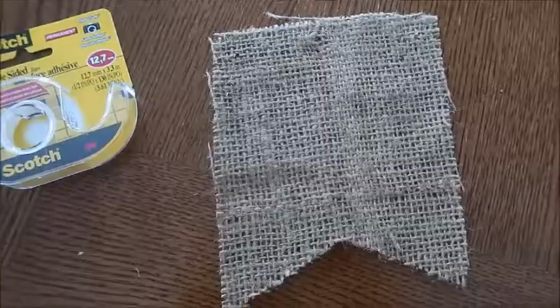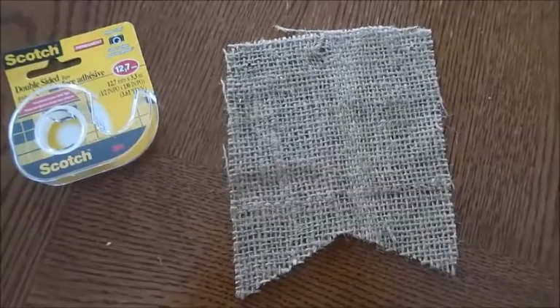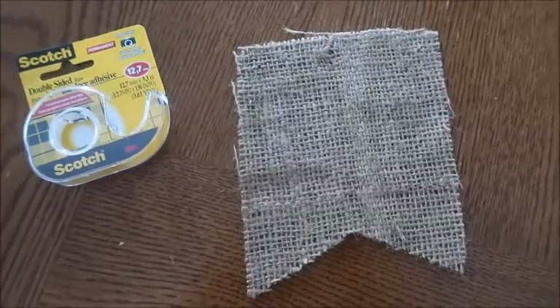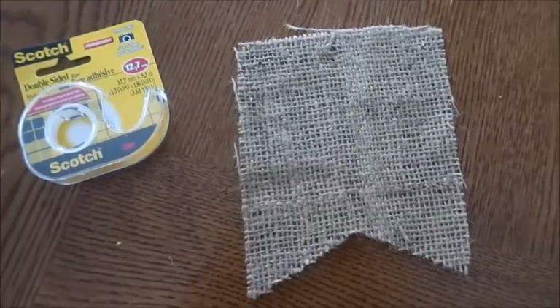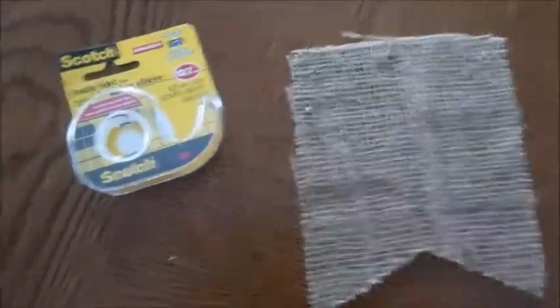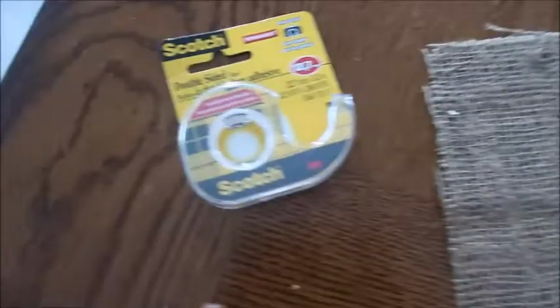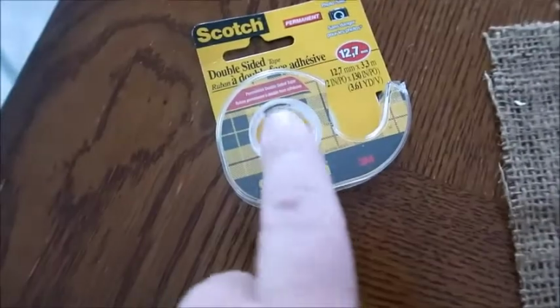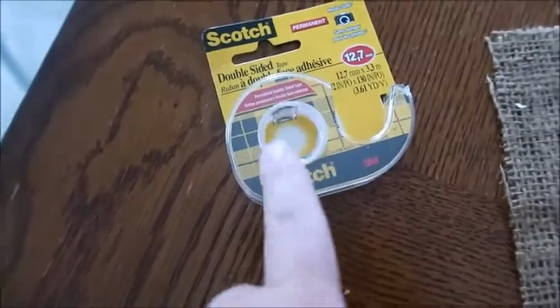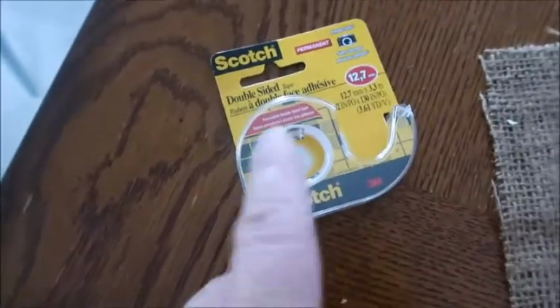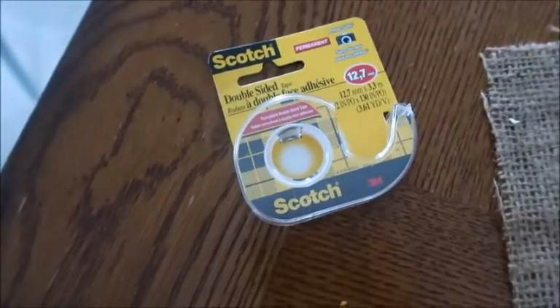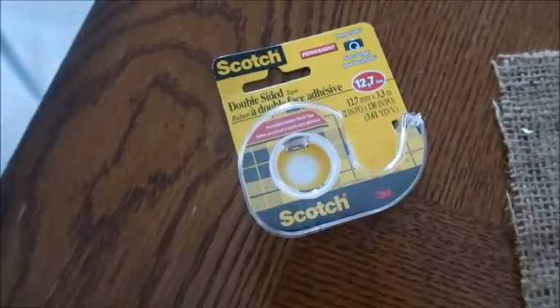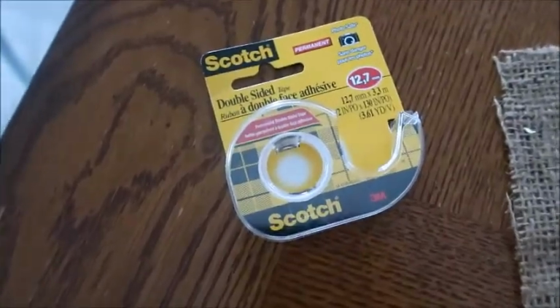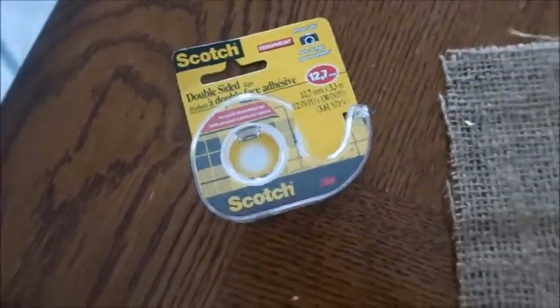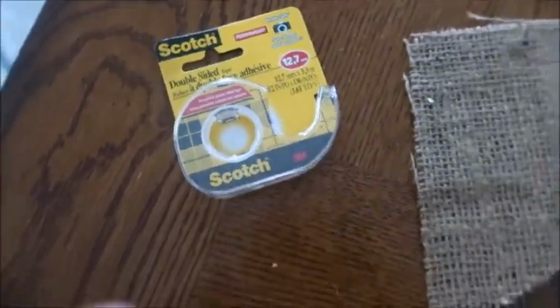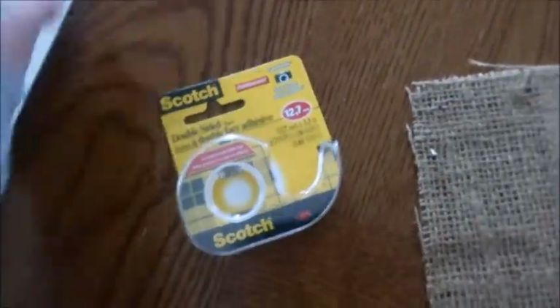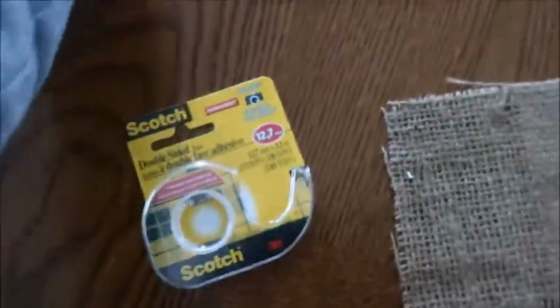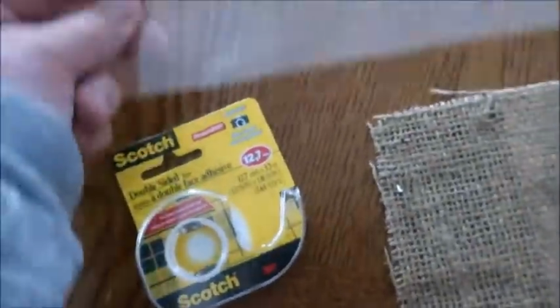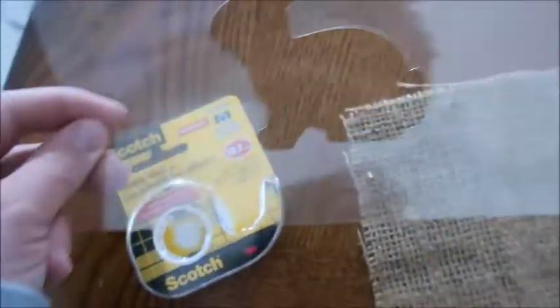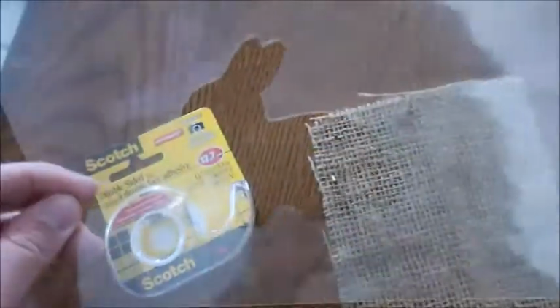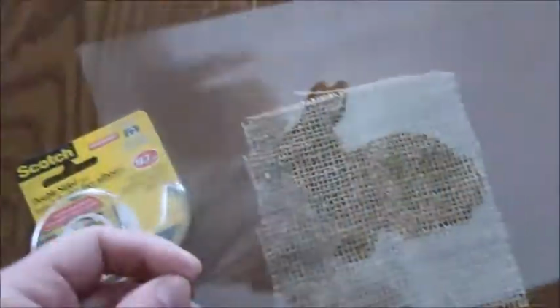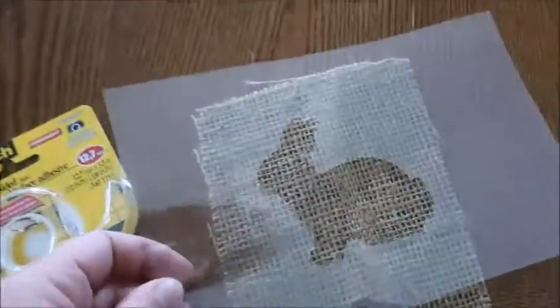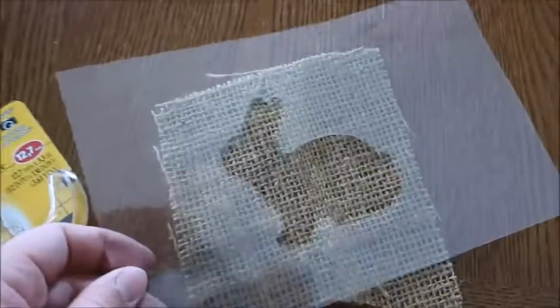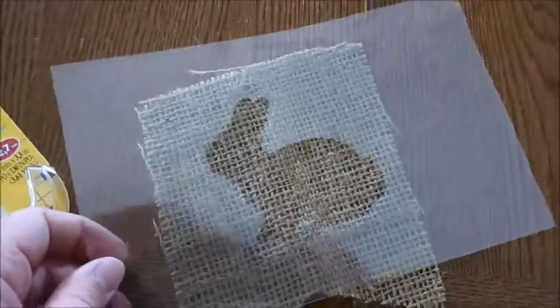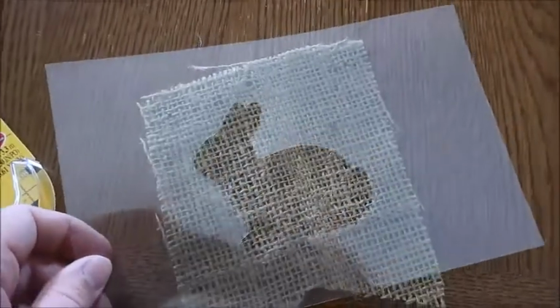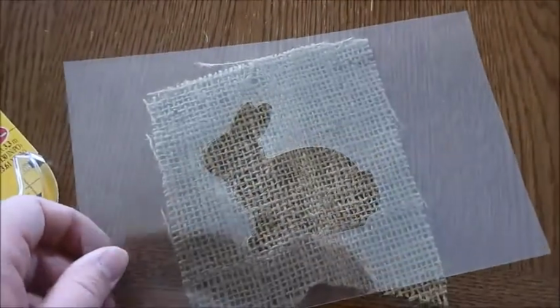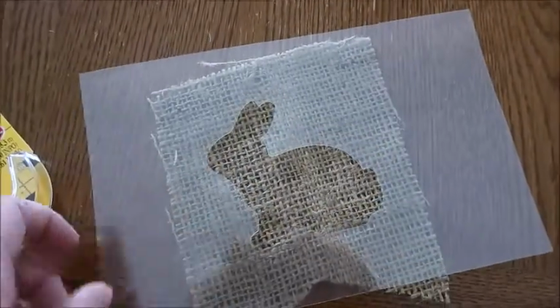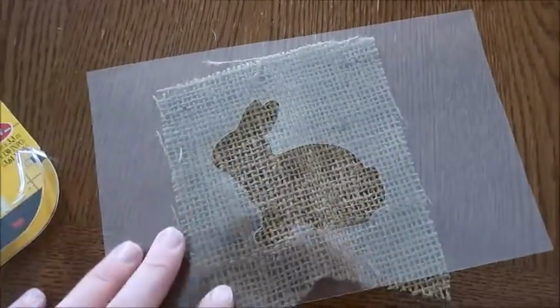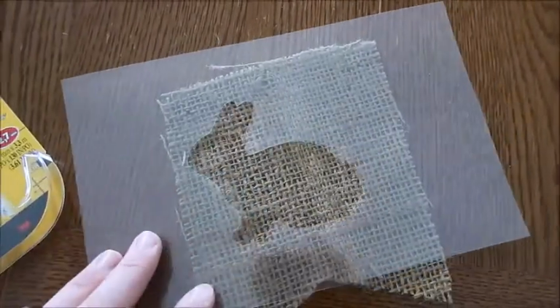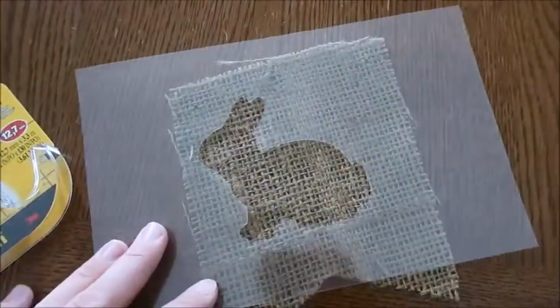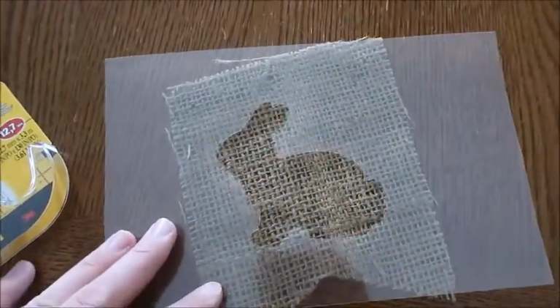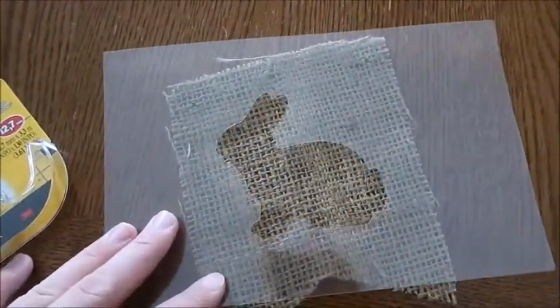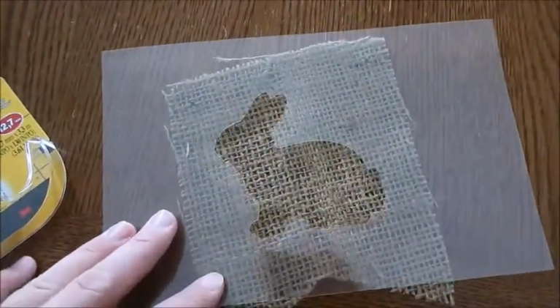I've got my first flag and I got myself some double-sided tape. I'm going to use that to stick the stencil onto this and paint it.